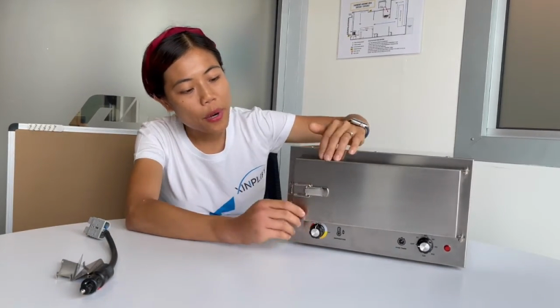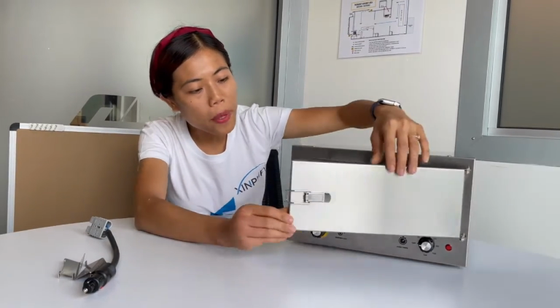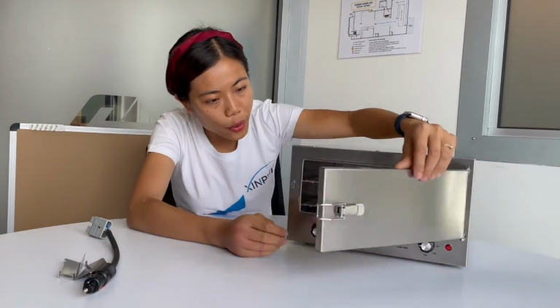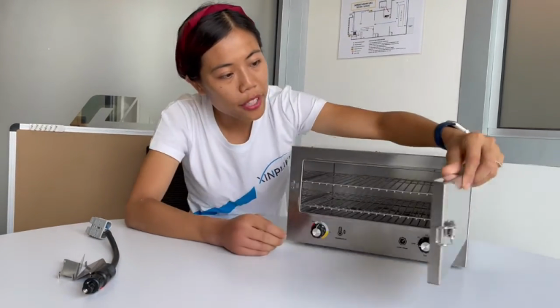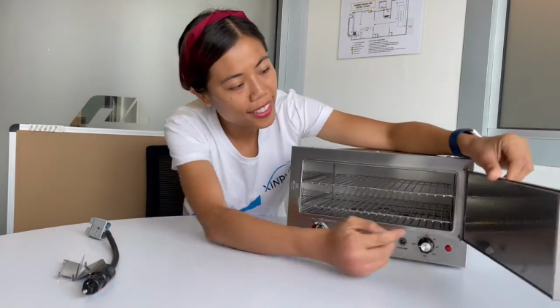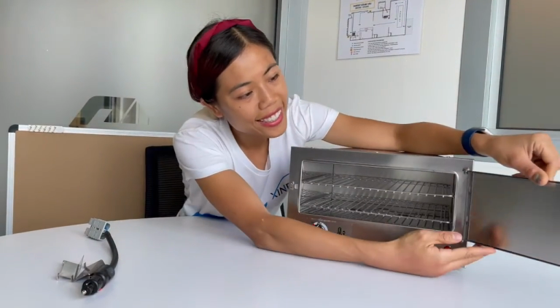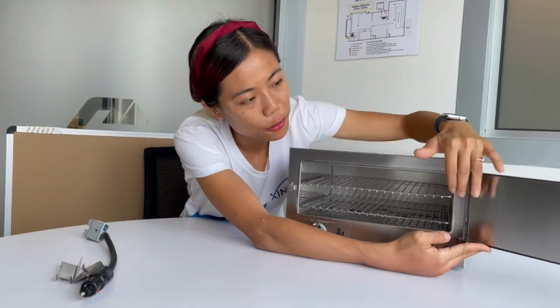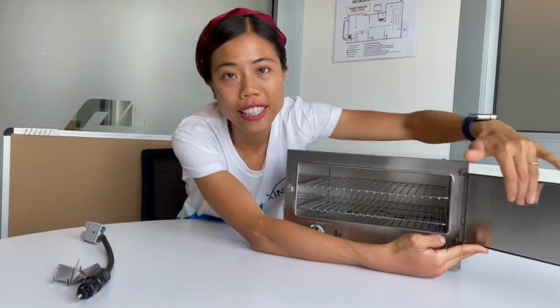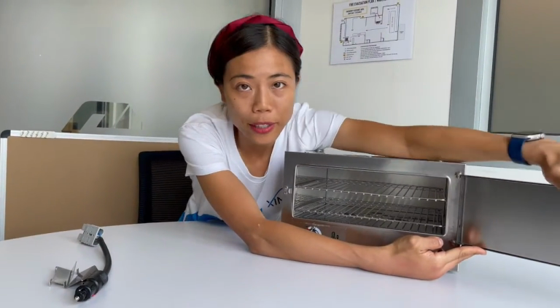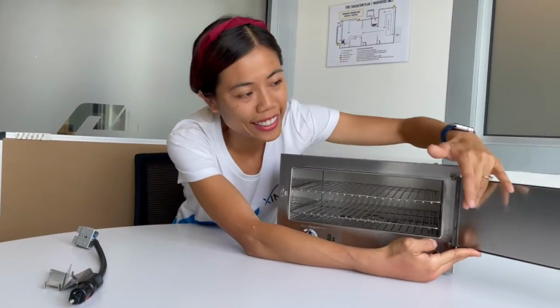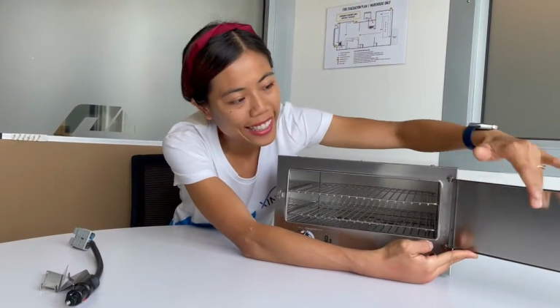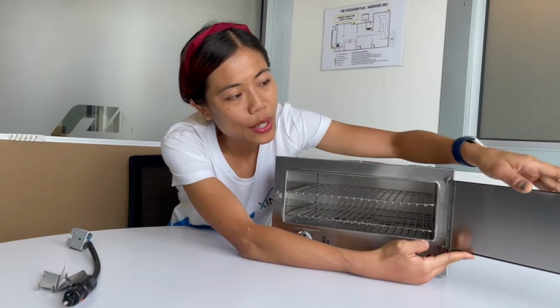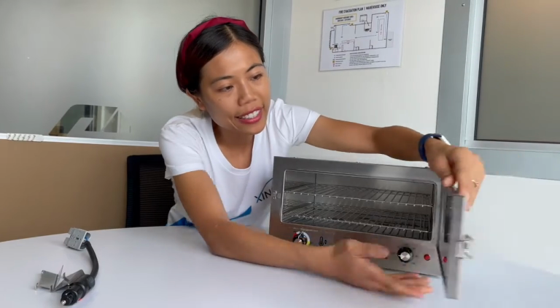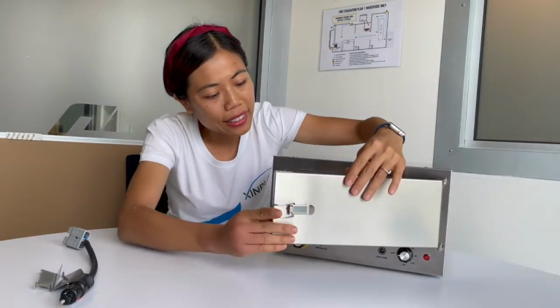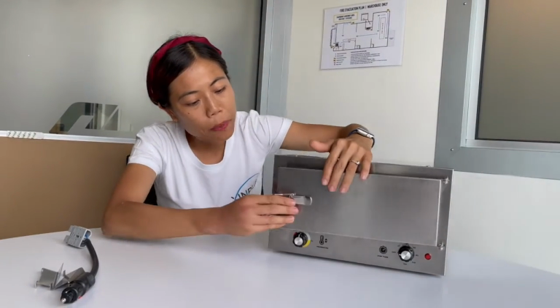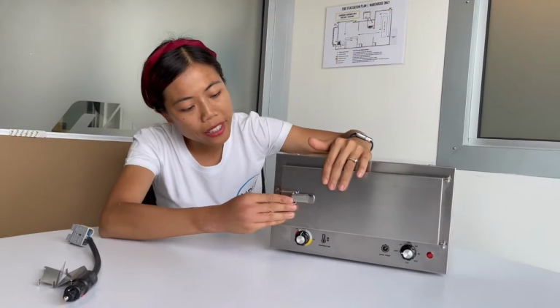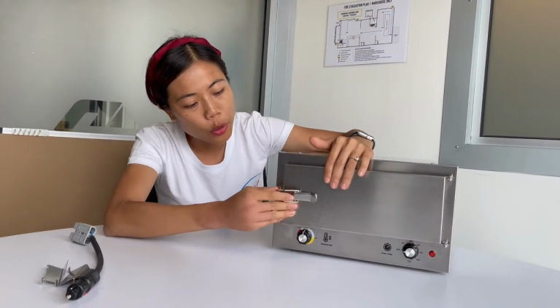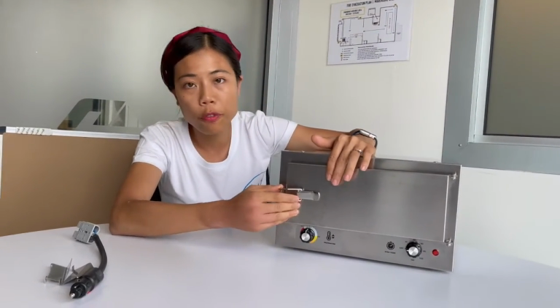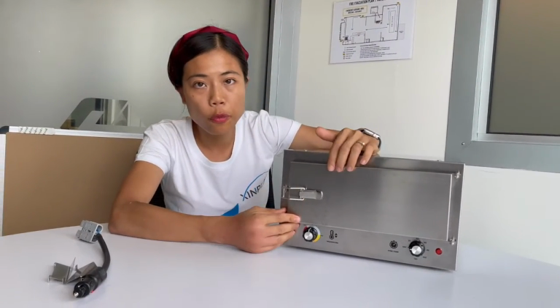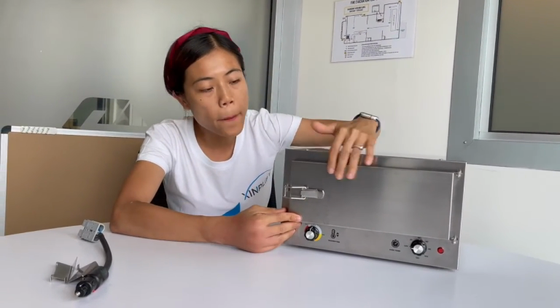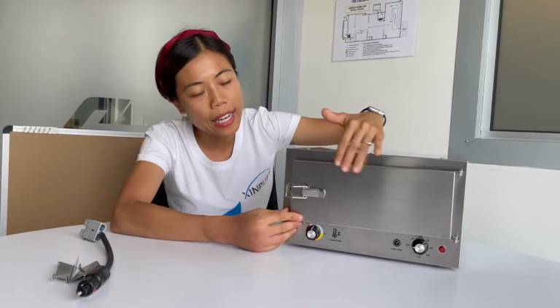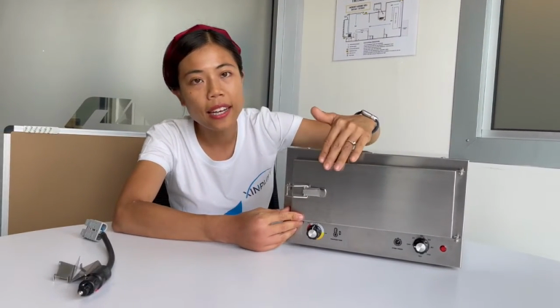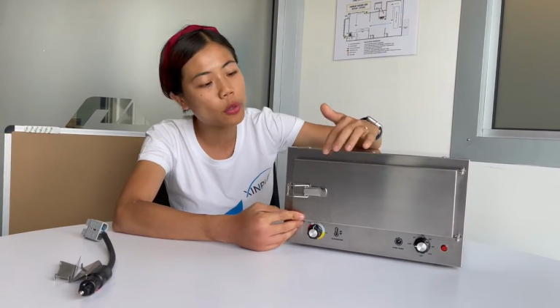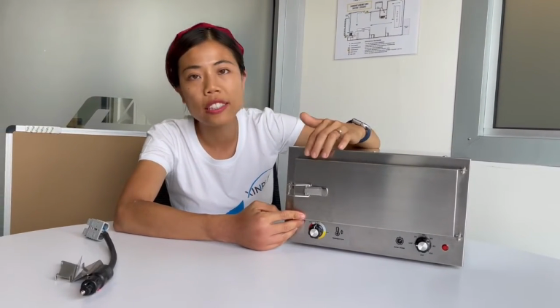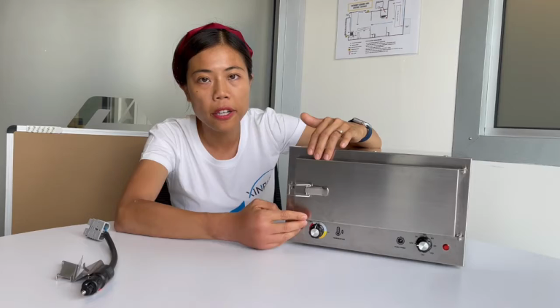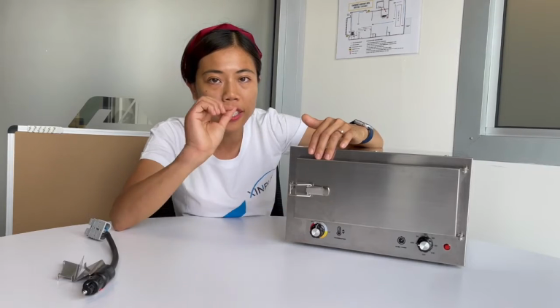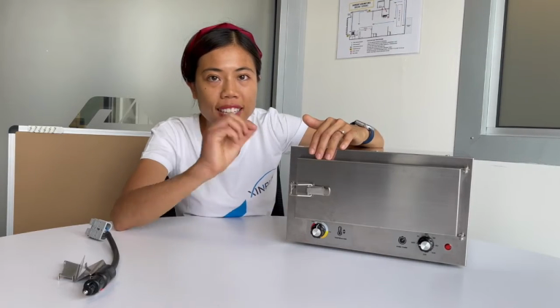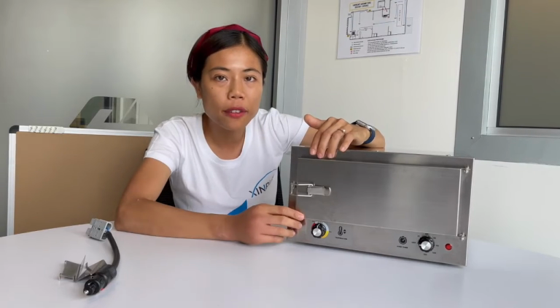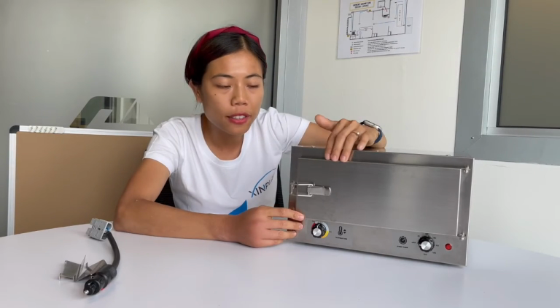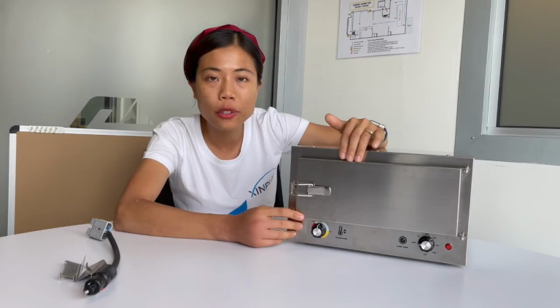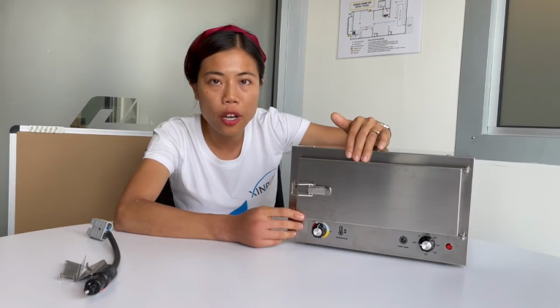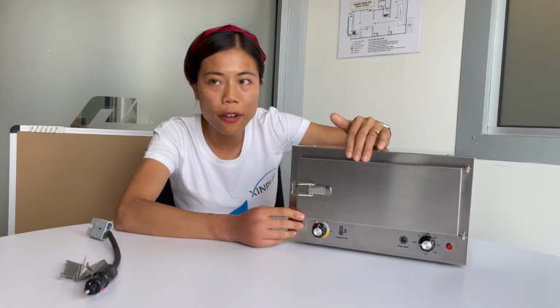When you open our door, you can find it is fully insulated, which helps keep your food warm inside and also makes it not easy to burn your fingers, like when you are using a turbo oven.